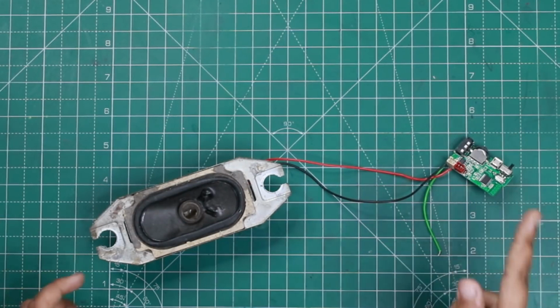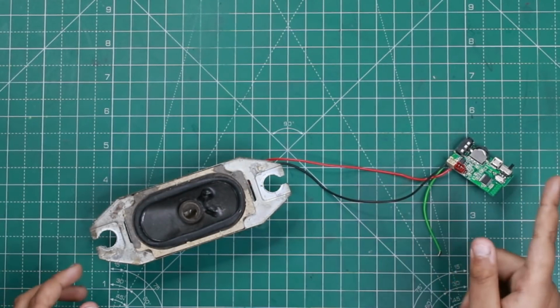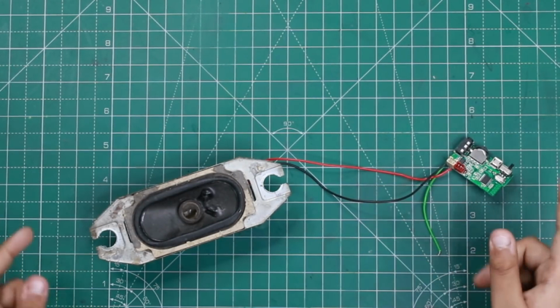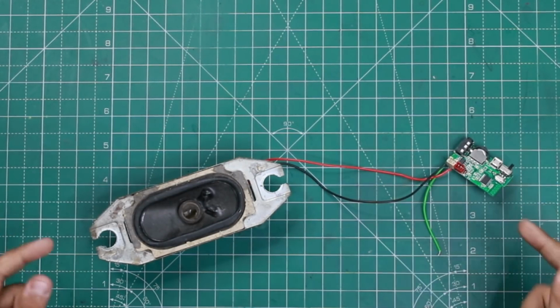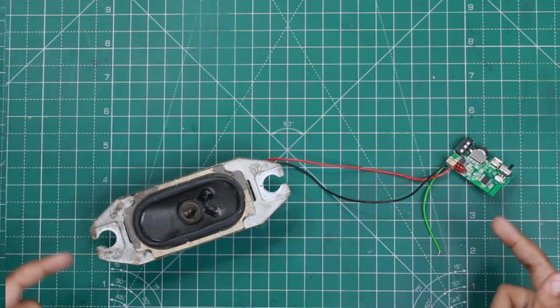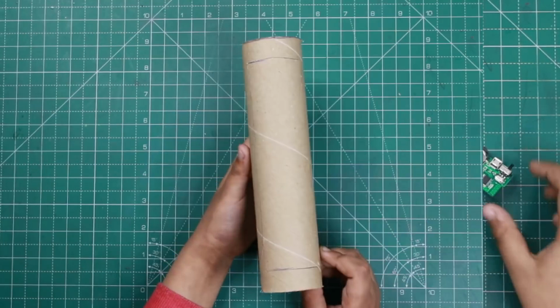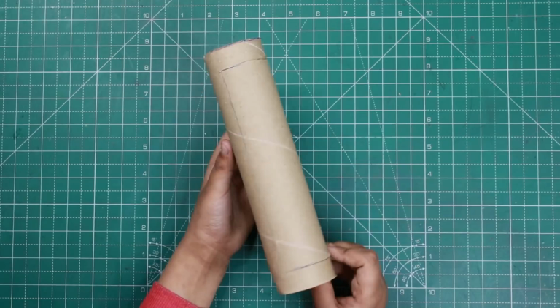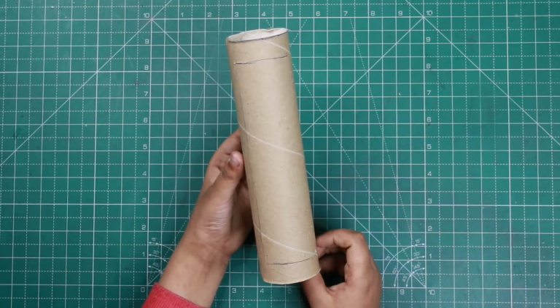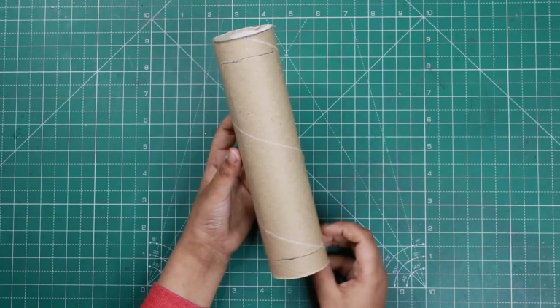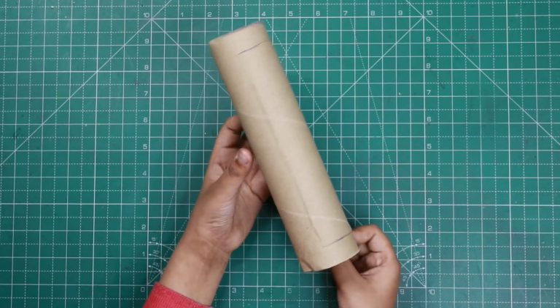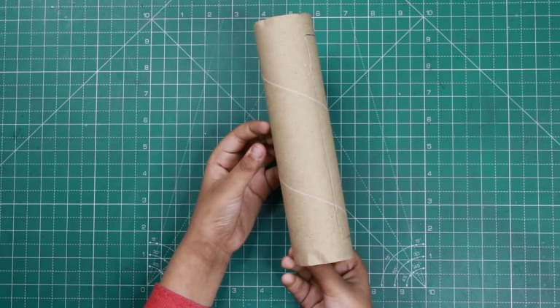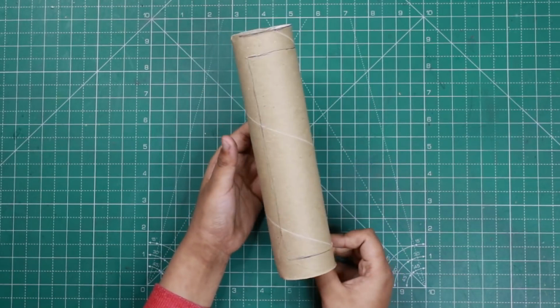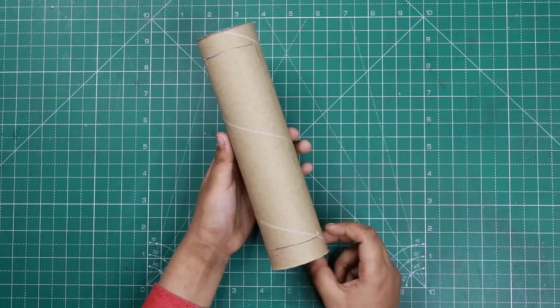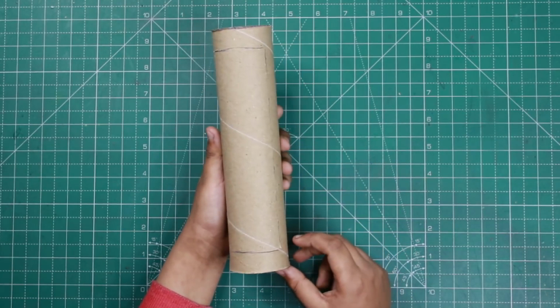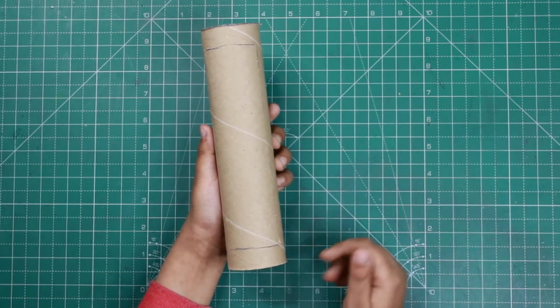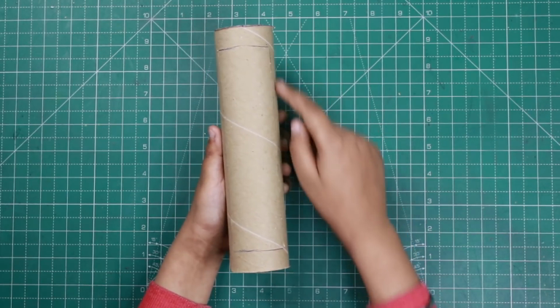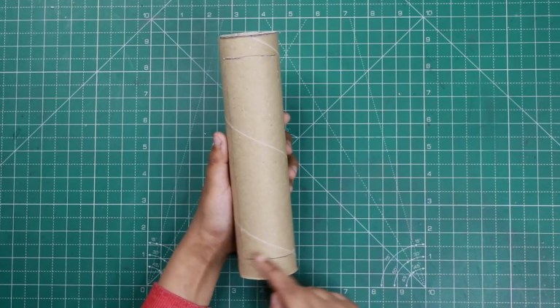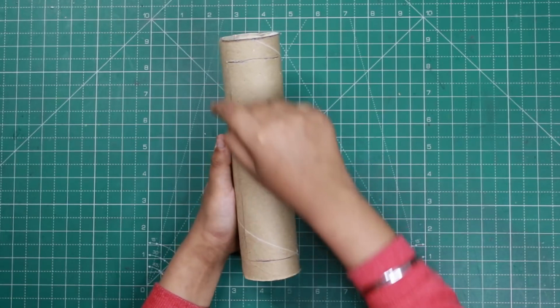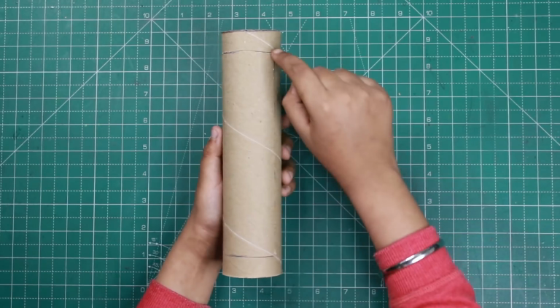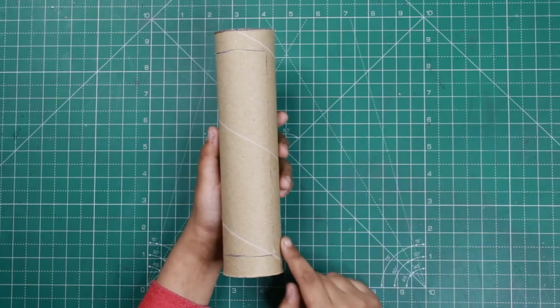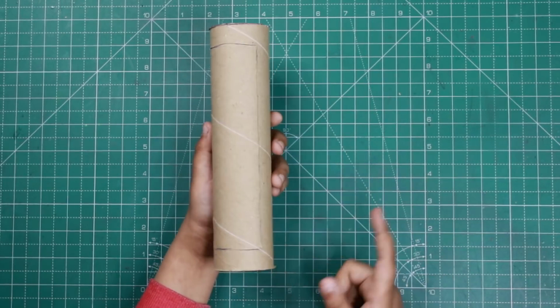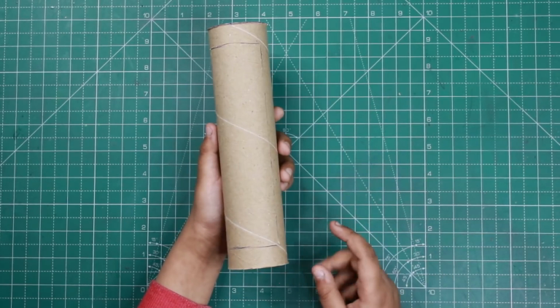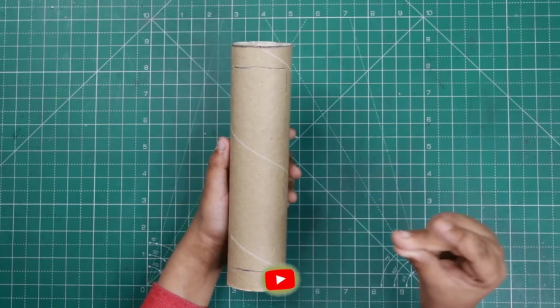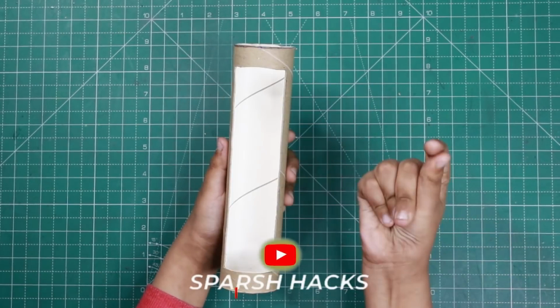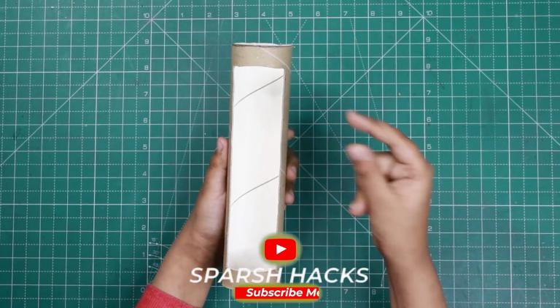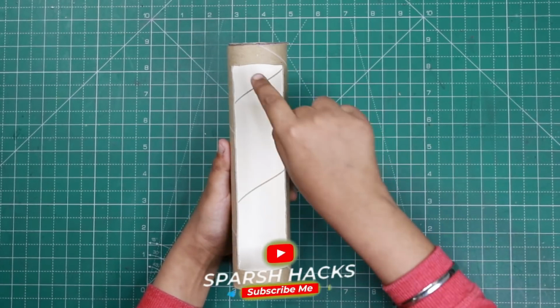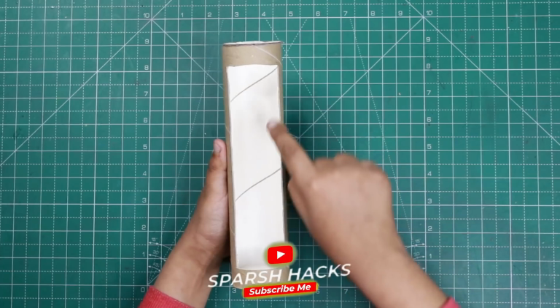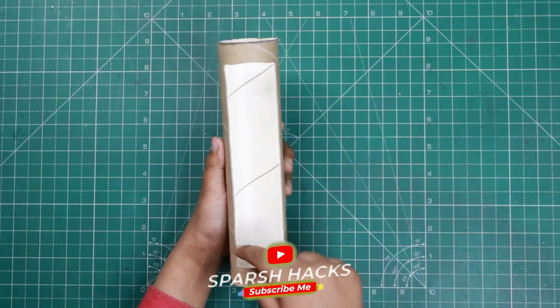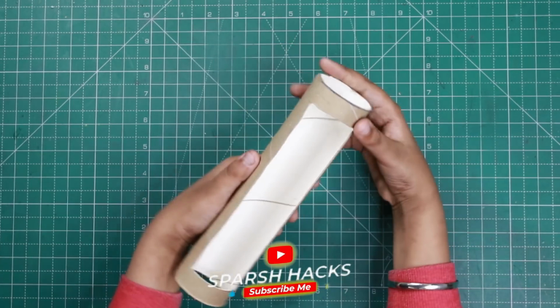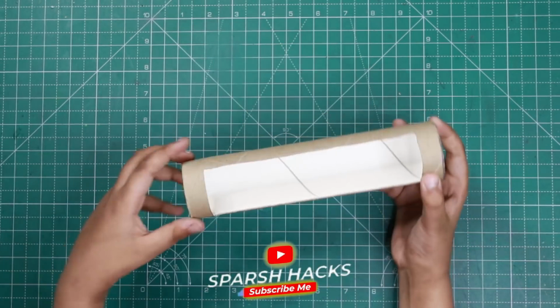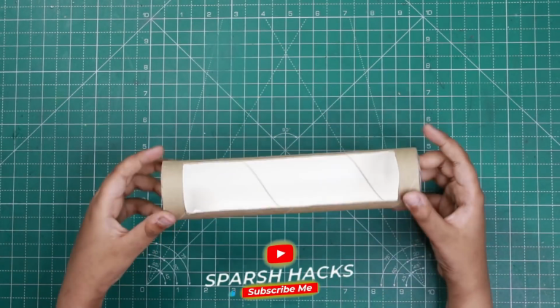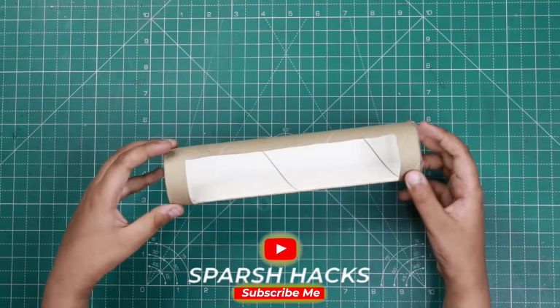Now it's time to make its frame. For the frame, we've rolled a cardboard roll and we'll cut it from this. We've cut it and it looks like this.